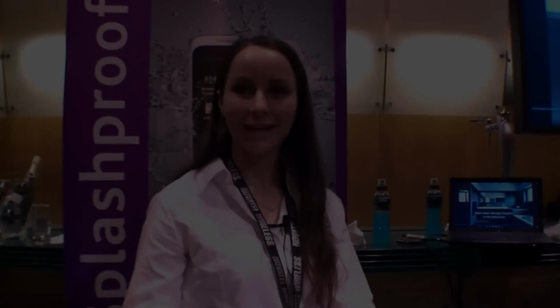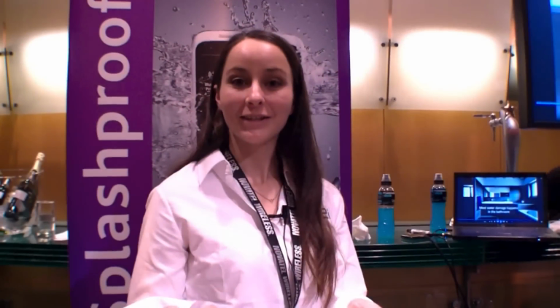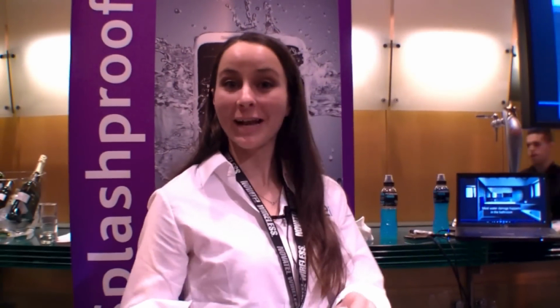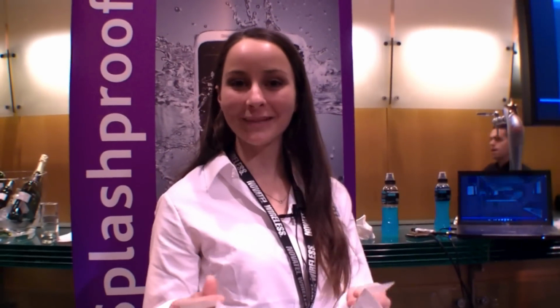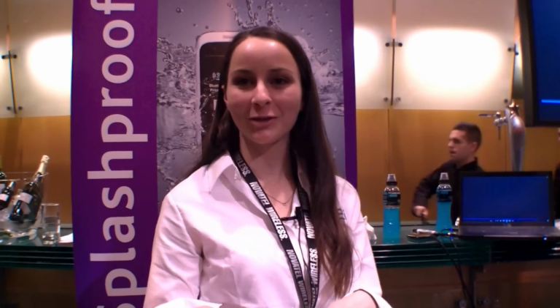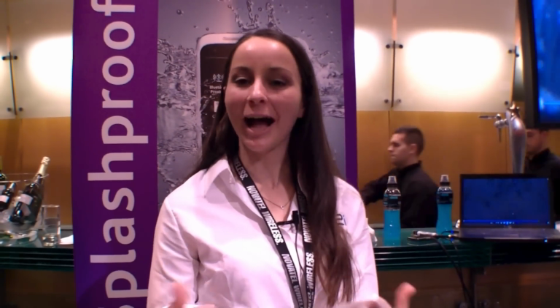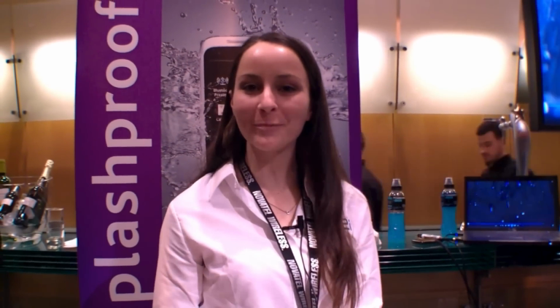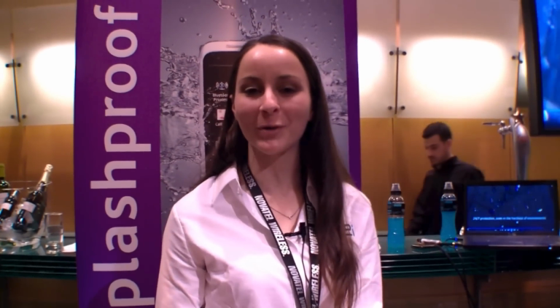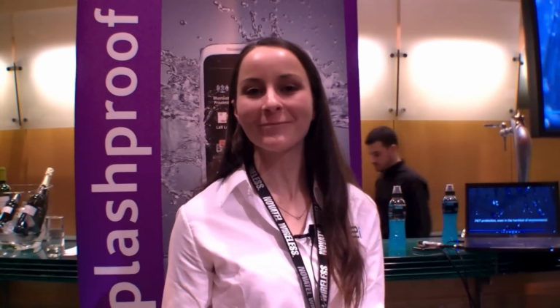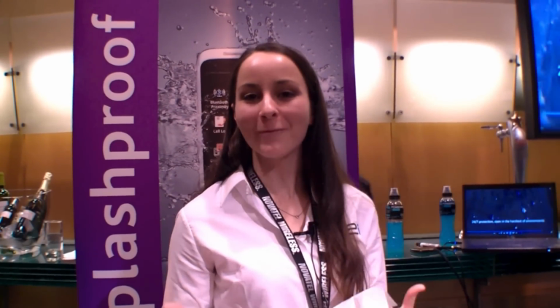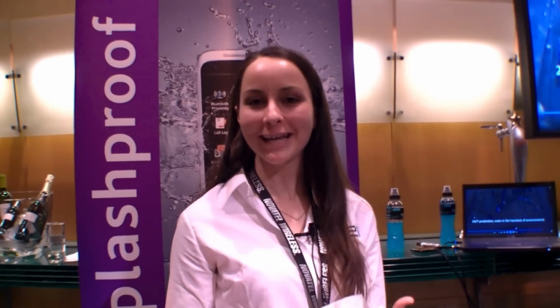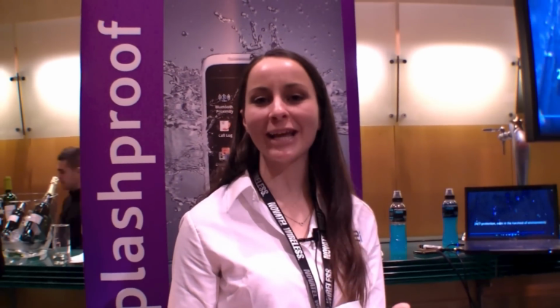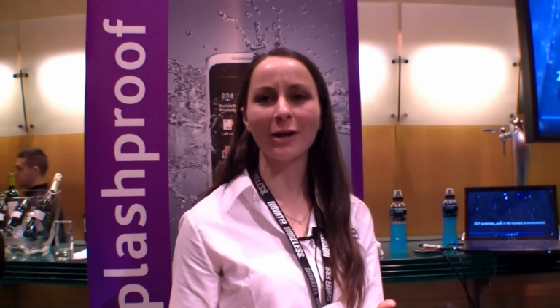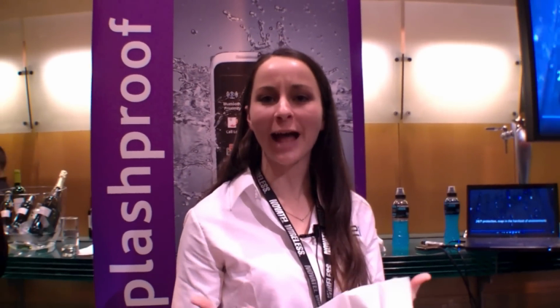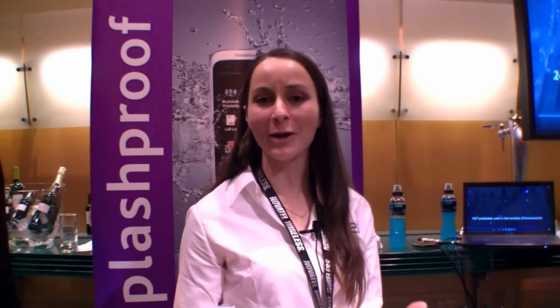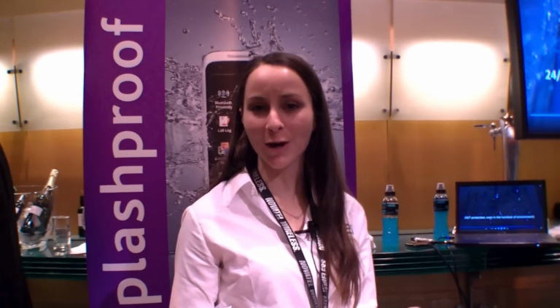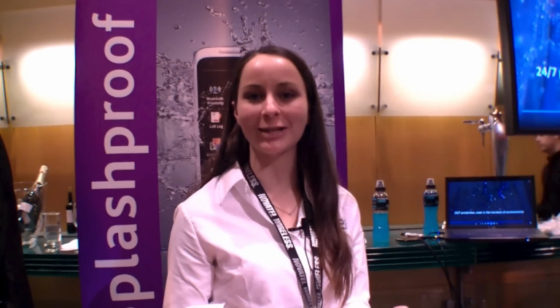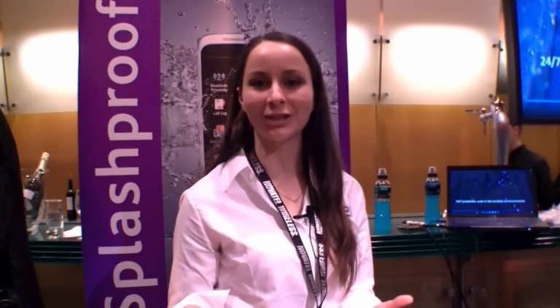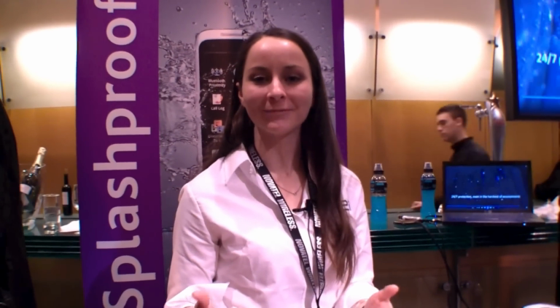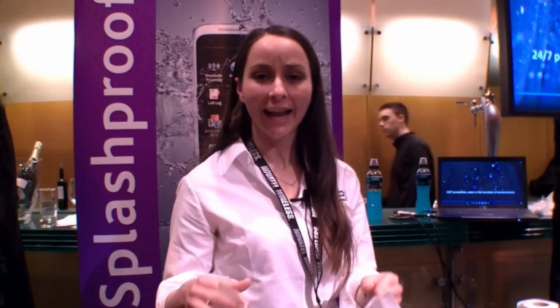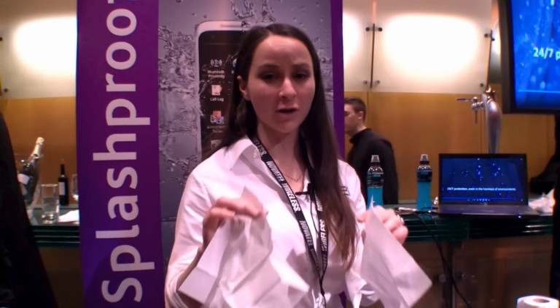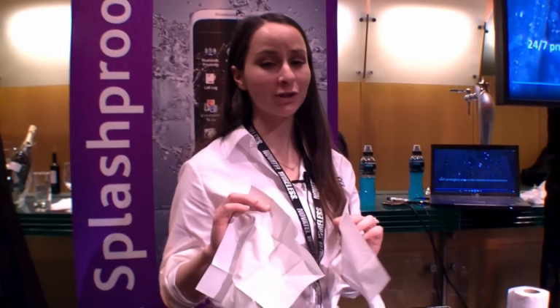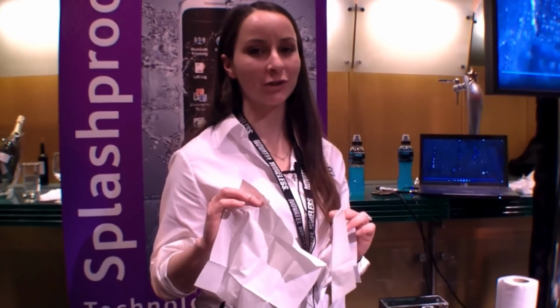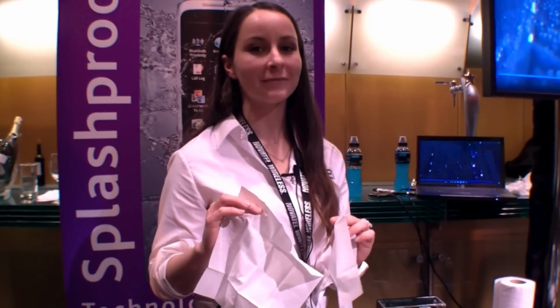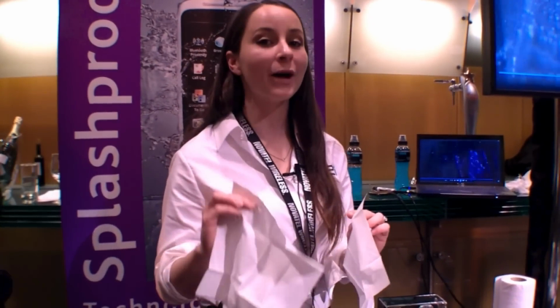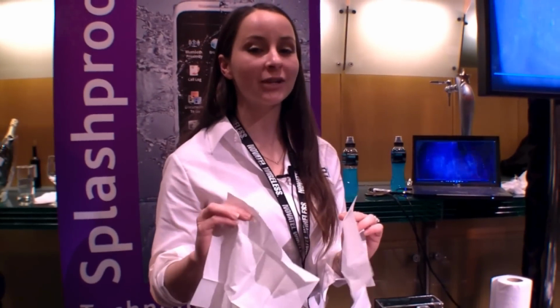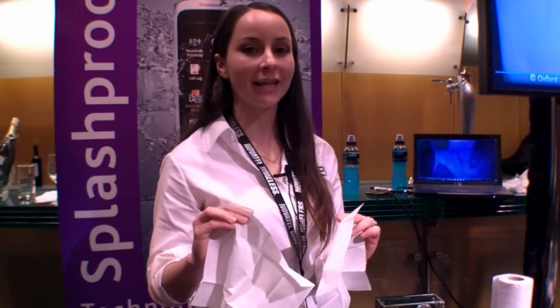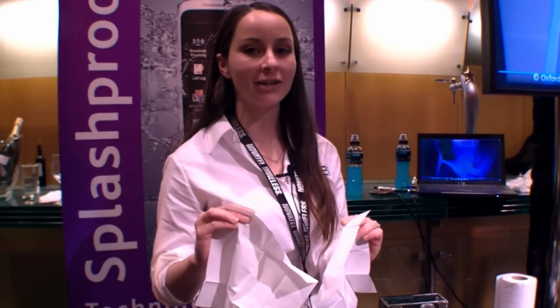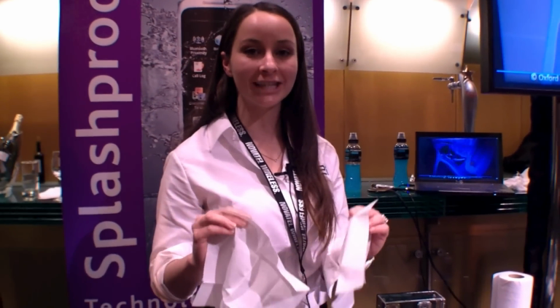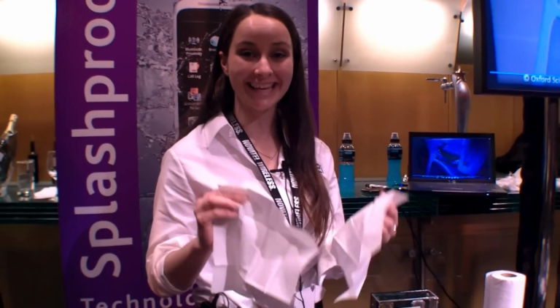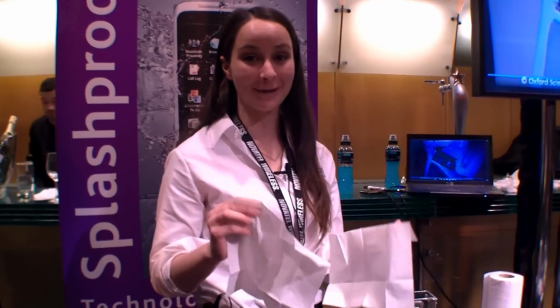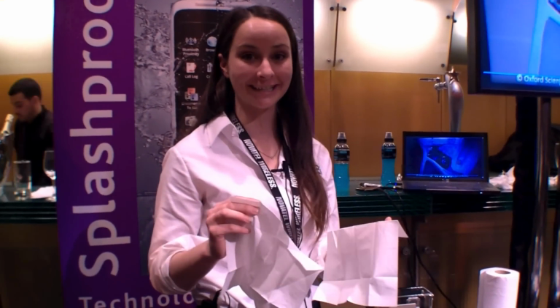Hello, I'm Natasha. I'm from P2i and we're here today showing off our nano coating technology. Now I've got two tissues — one's treated with our technology and the other one isn't.